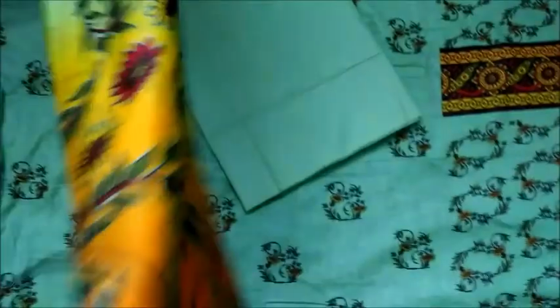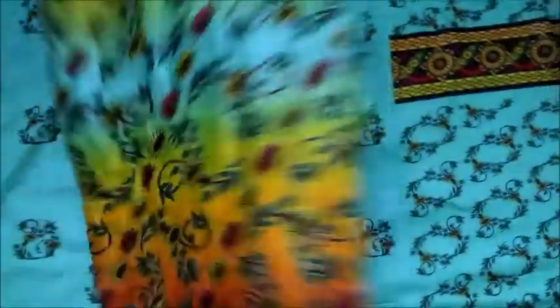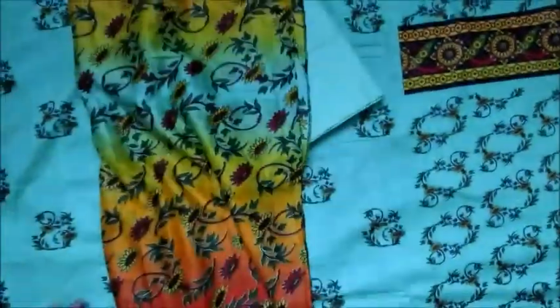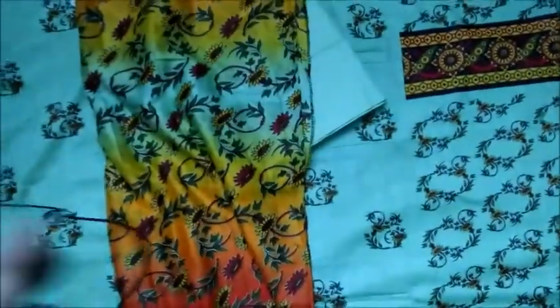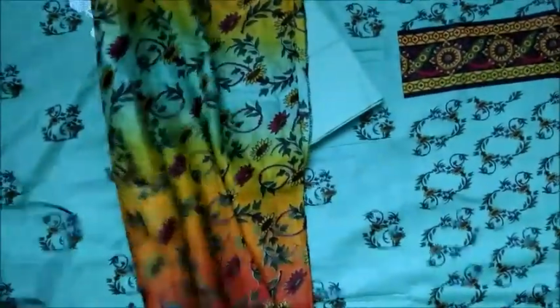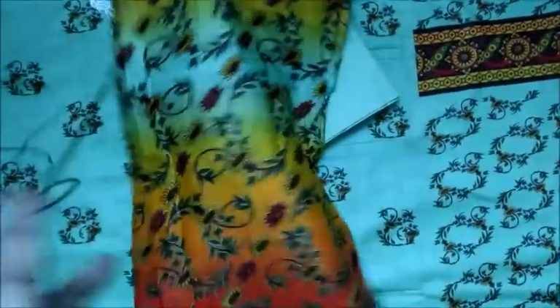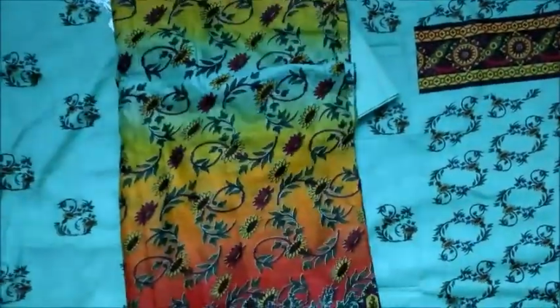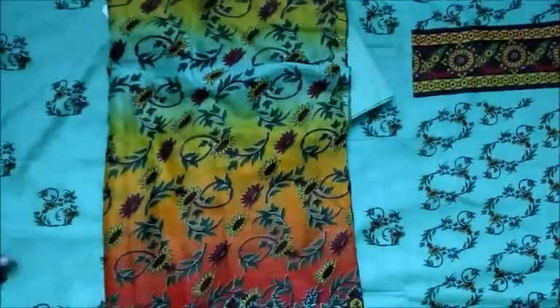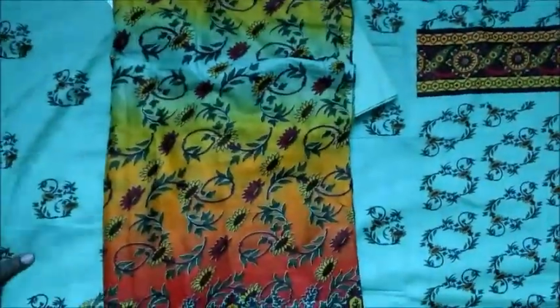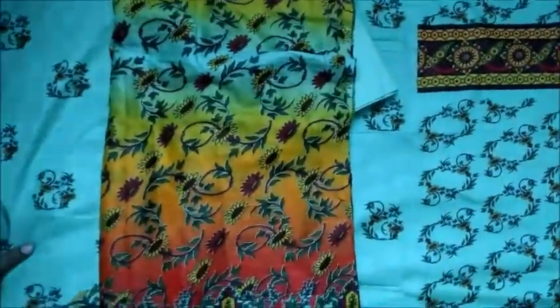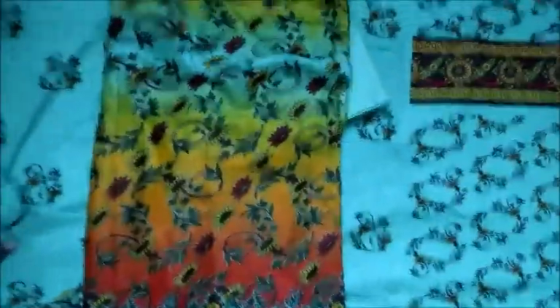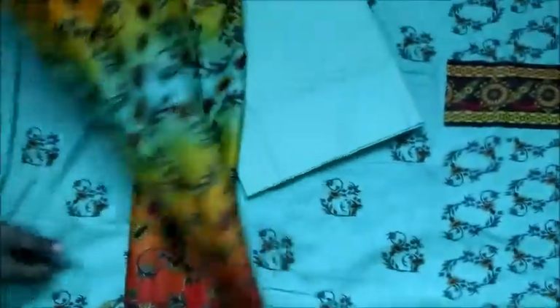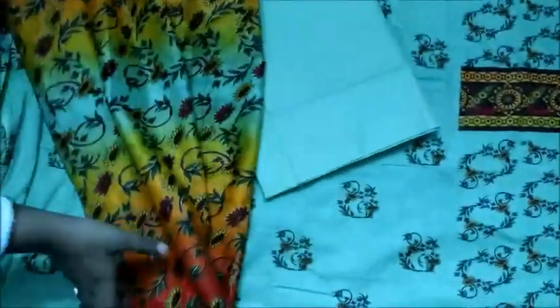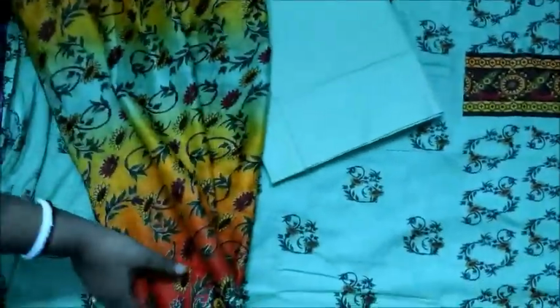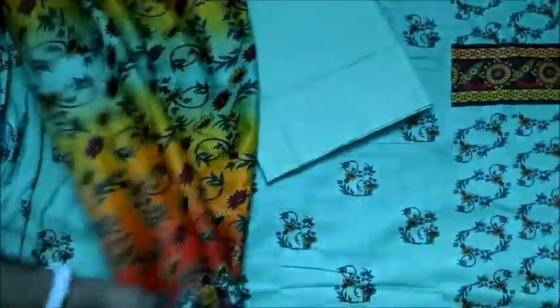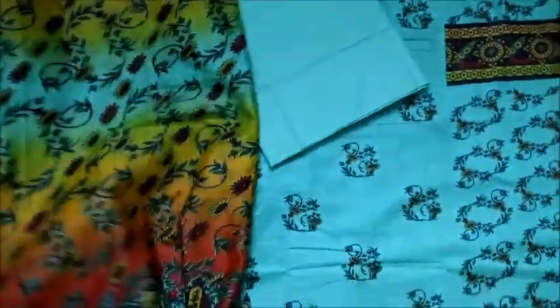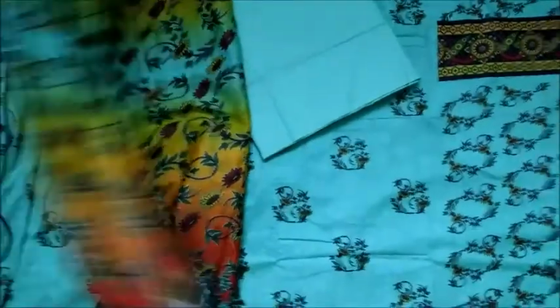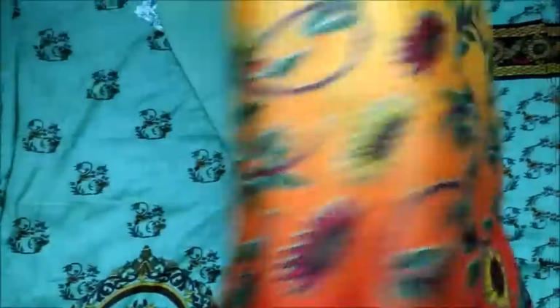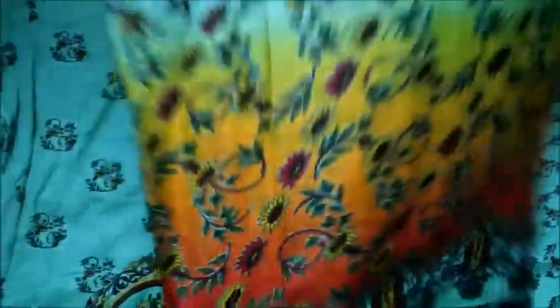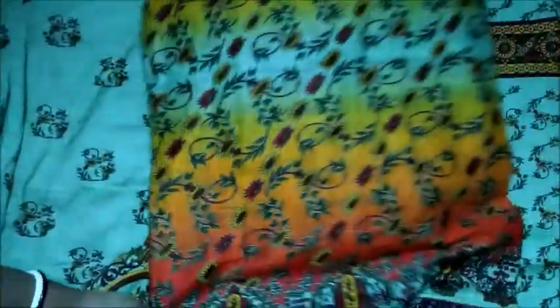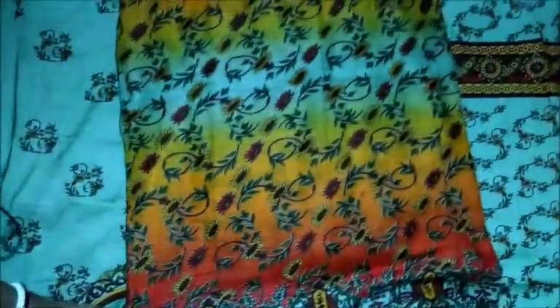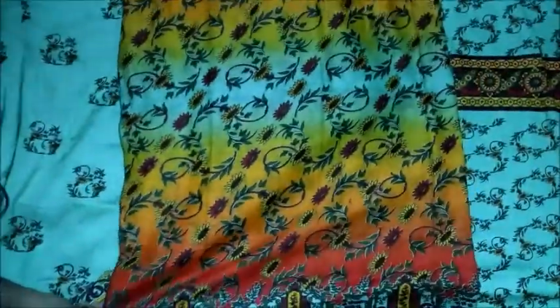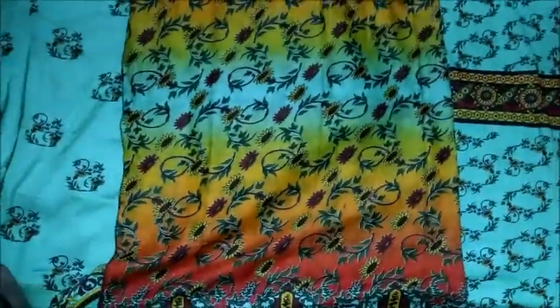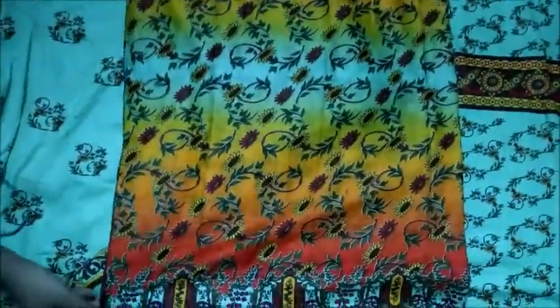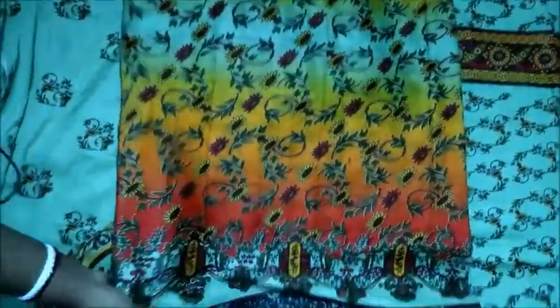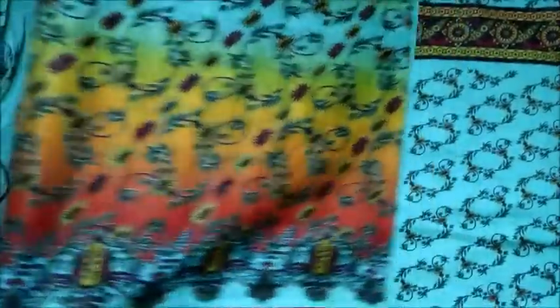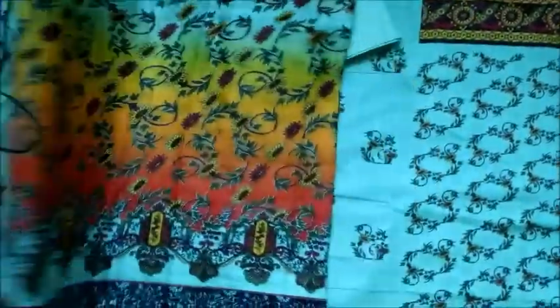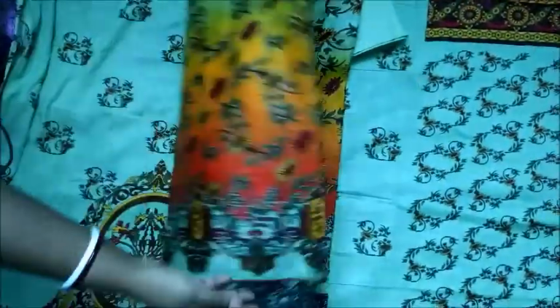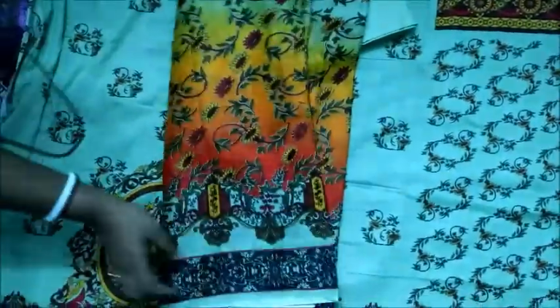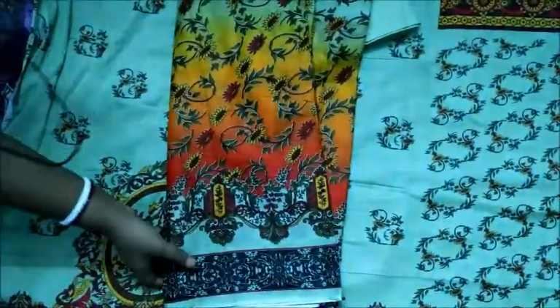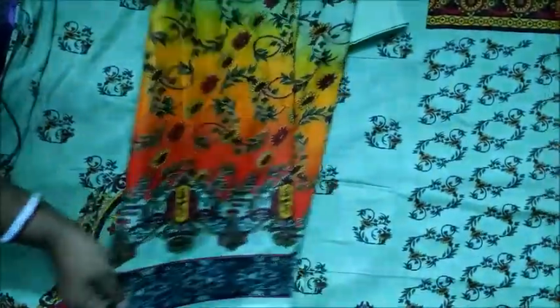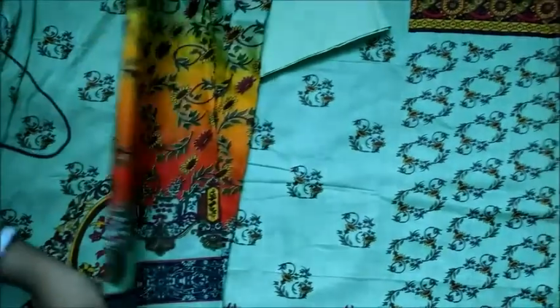And this is the dupatta. It's very colorful — orange, yellow, many colors are mixed with it. It looks very gorgeous if you carry this dupatta along with this suit.